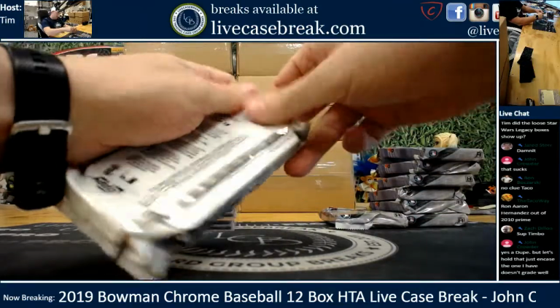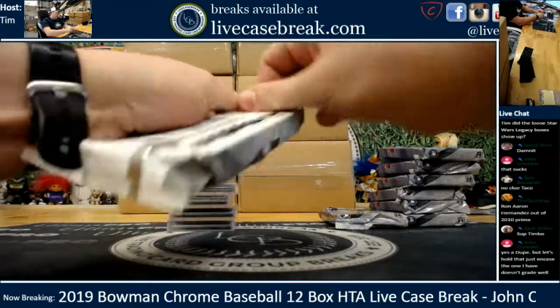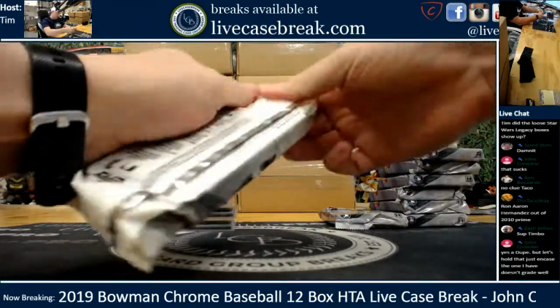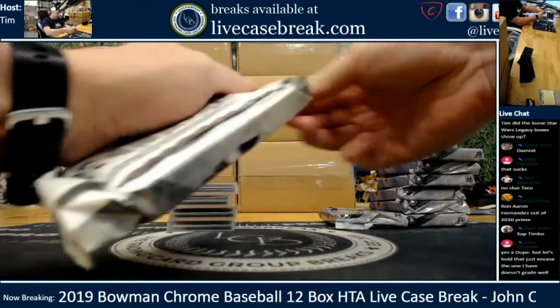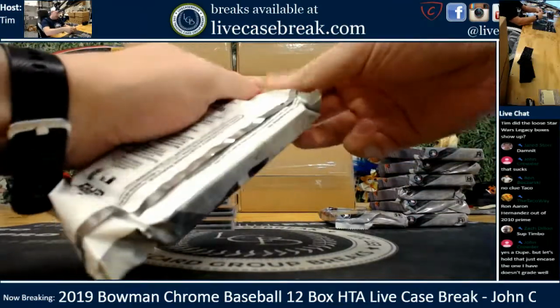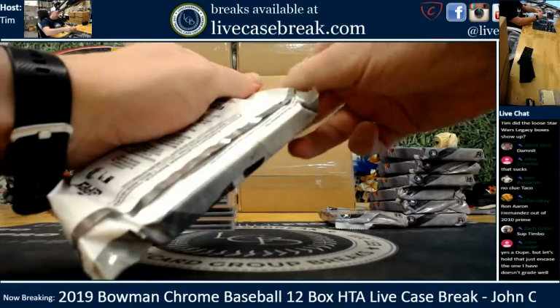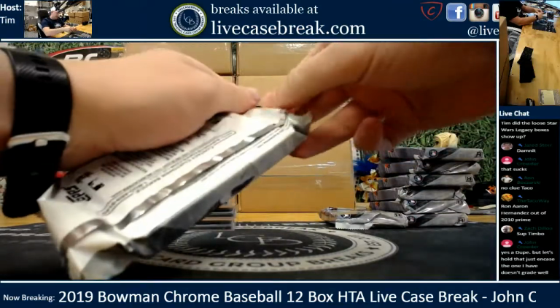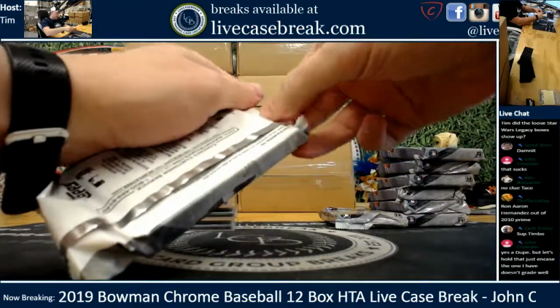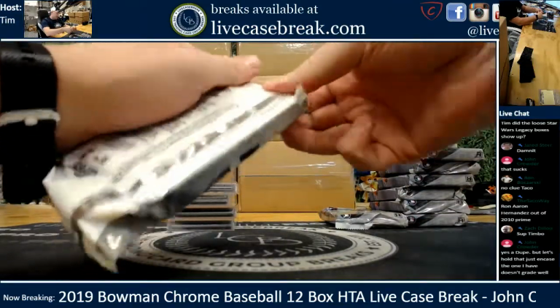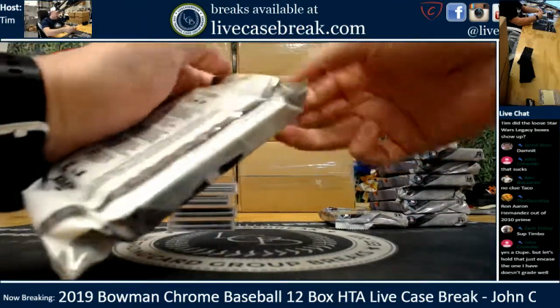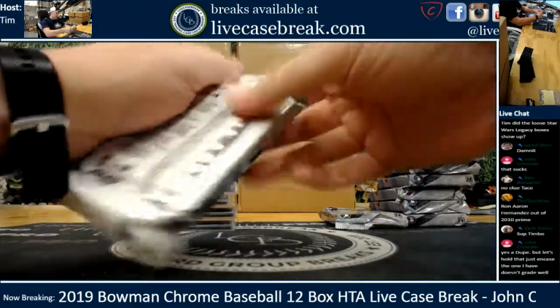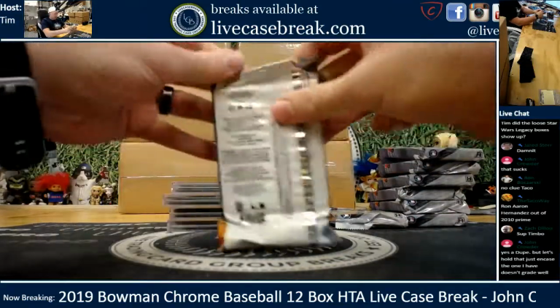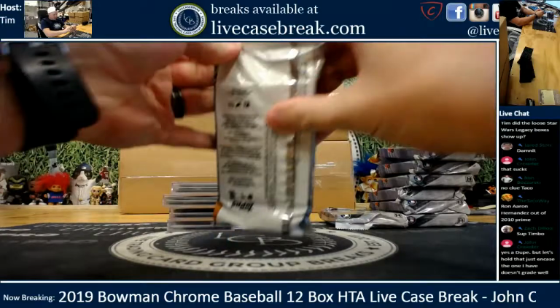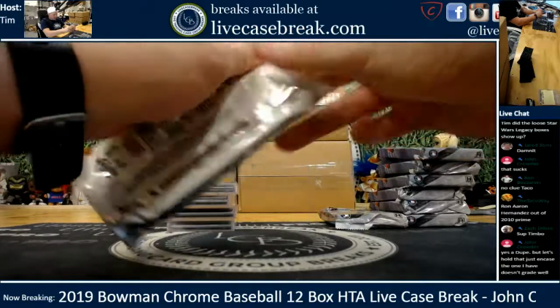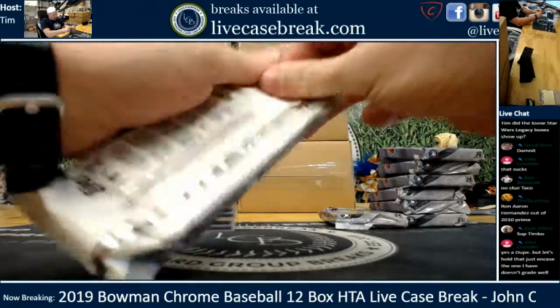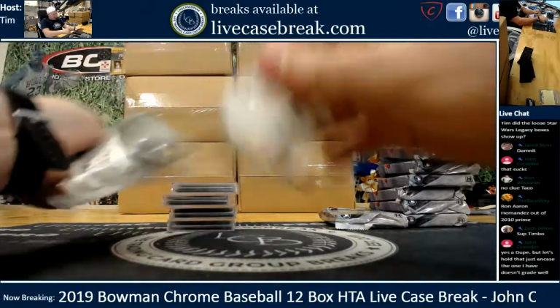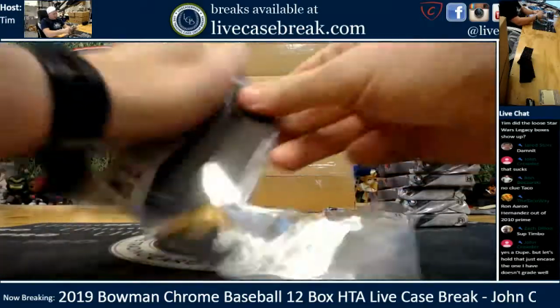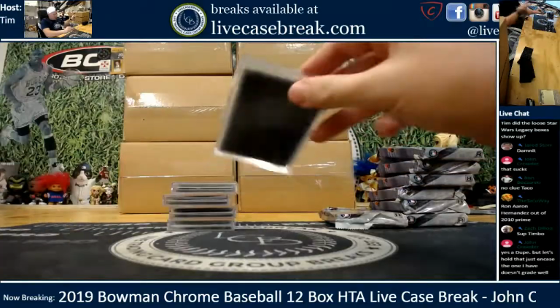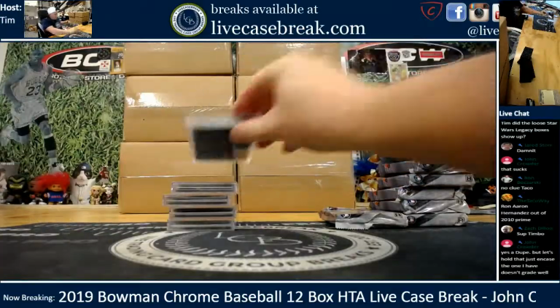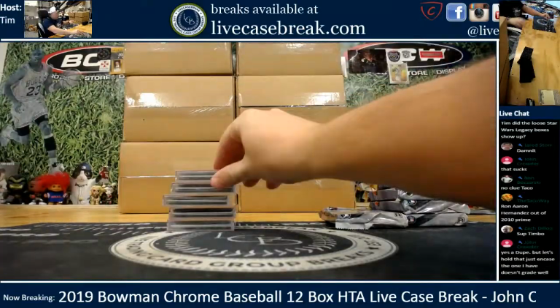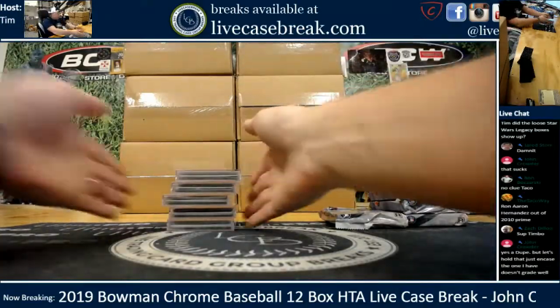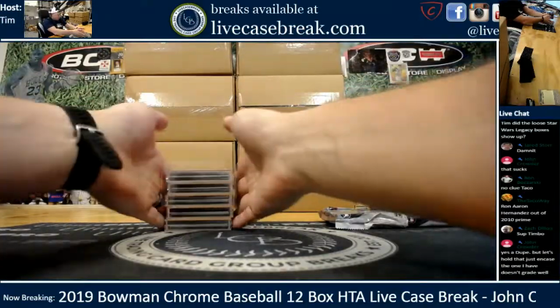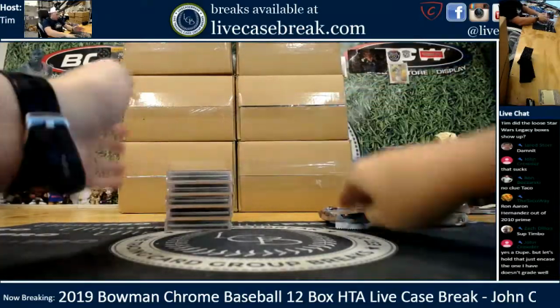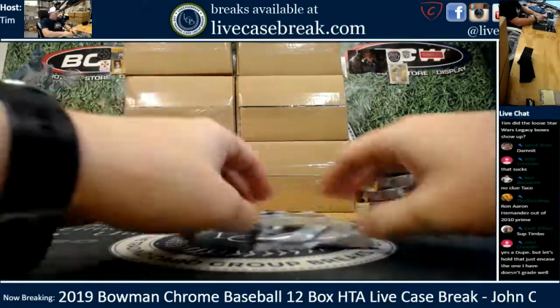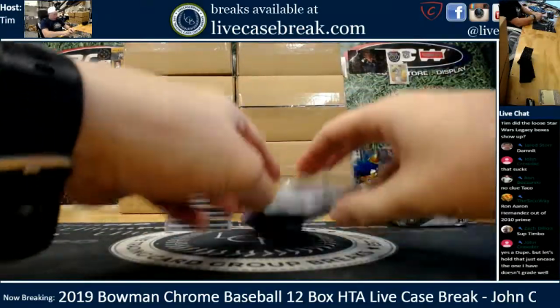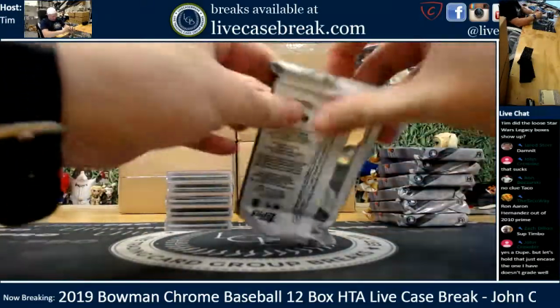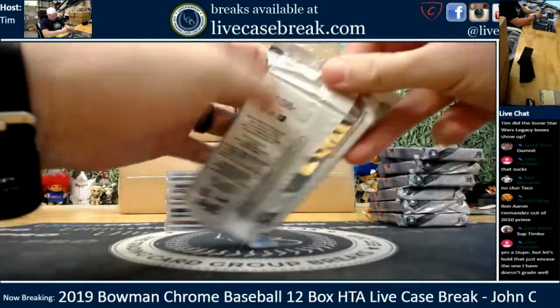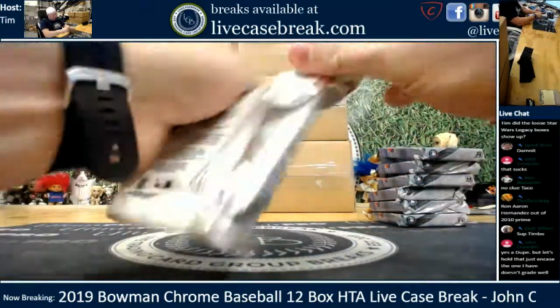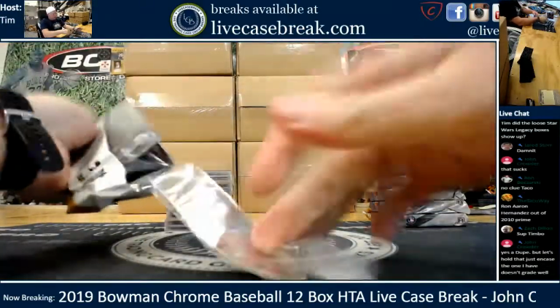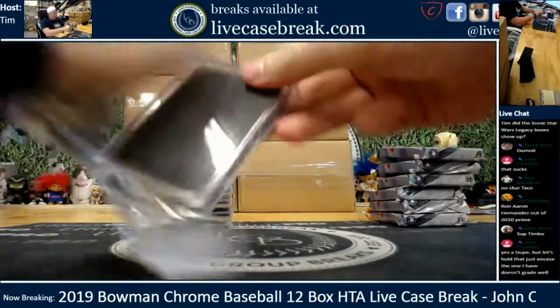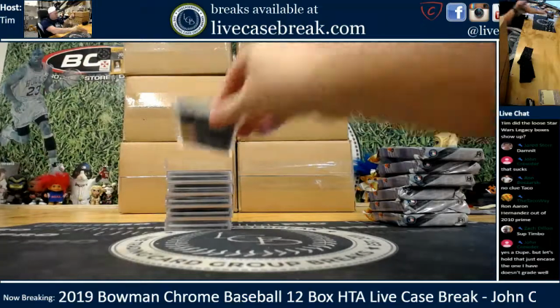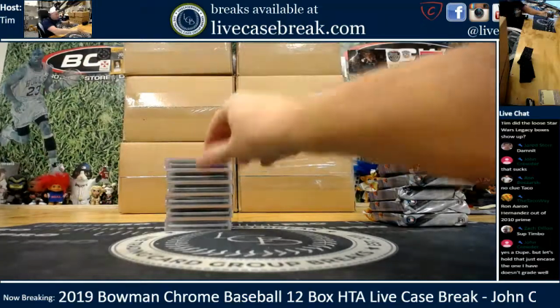If anybody hasn't seen HTA Bowman Chrome, this is how it's packaged. You get a pack with a little sleeve in it. It's got three autos and that's all you get.